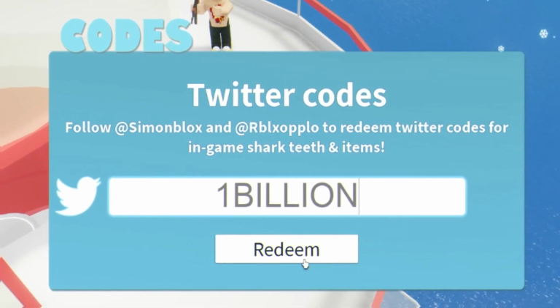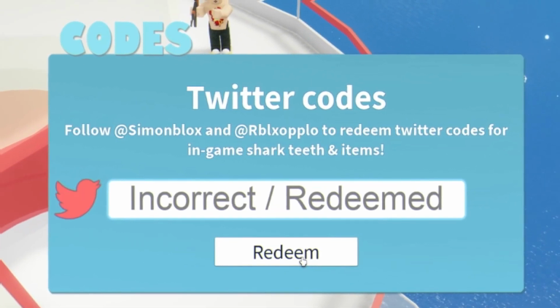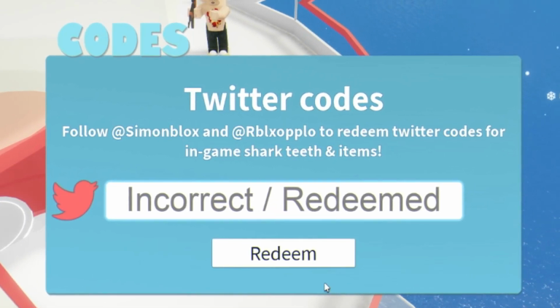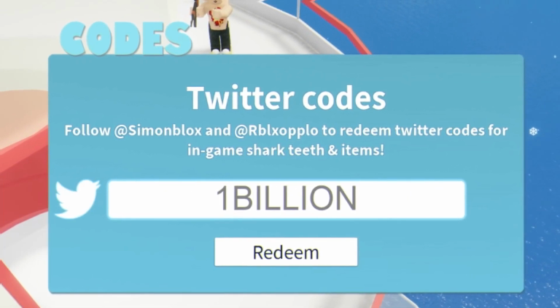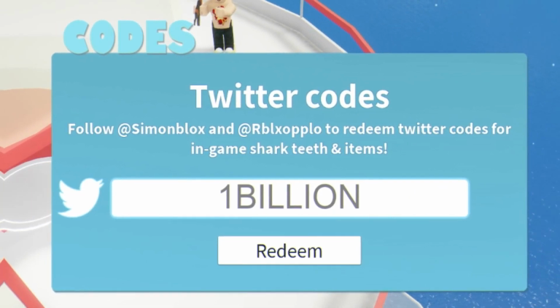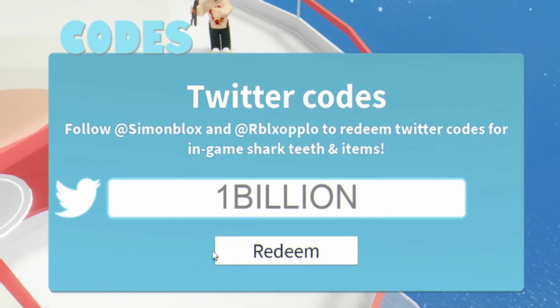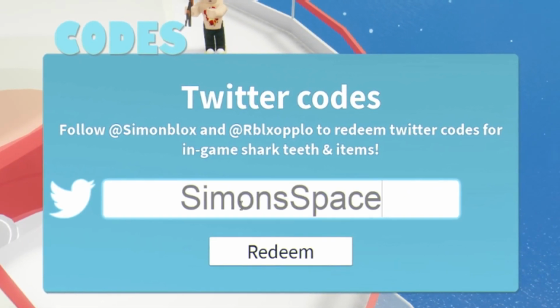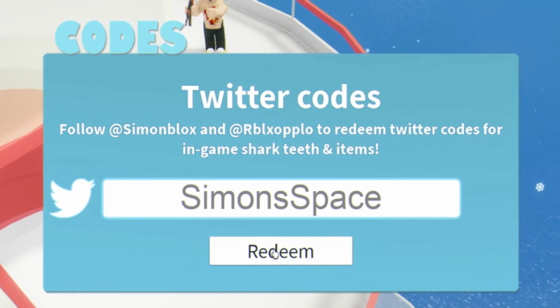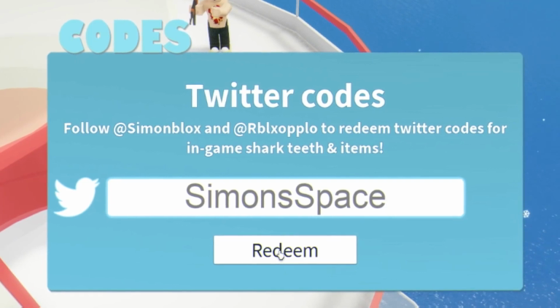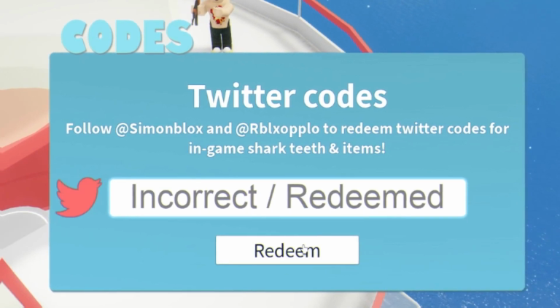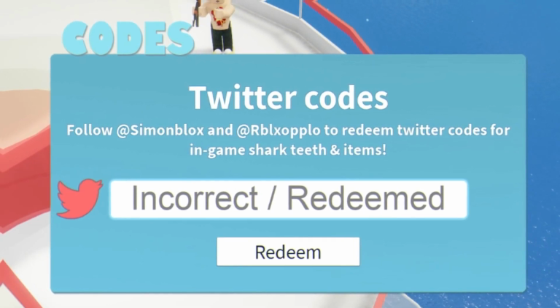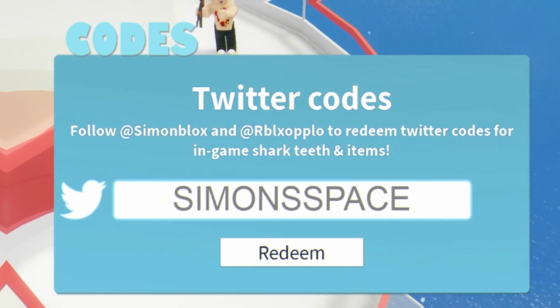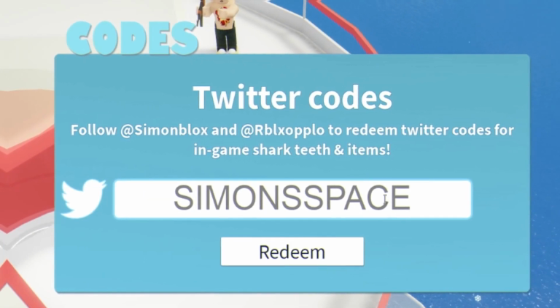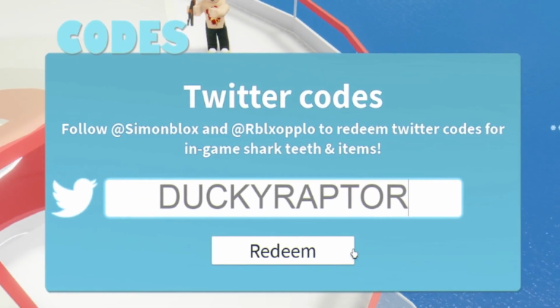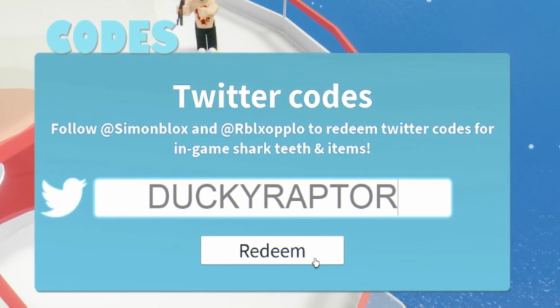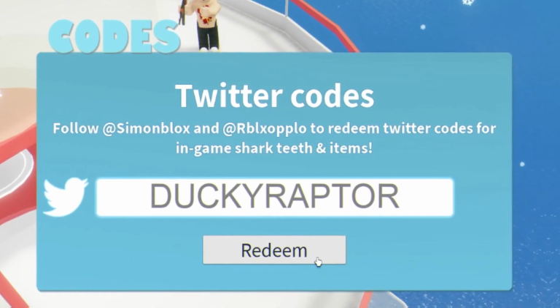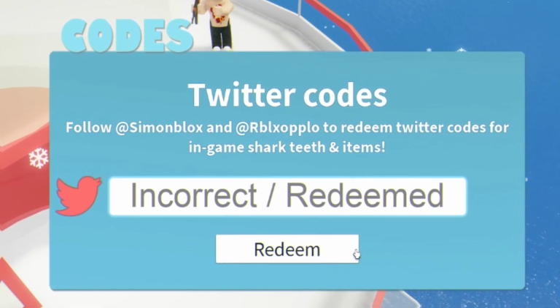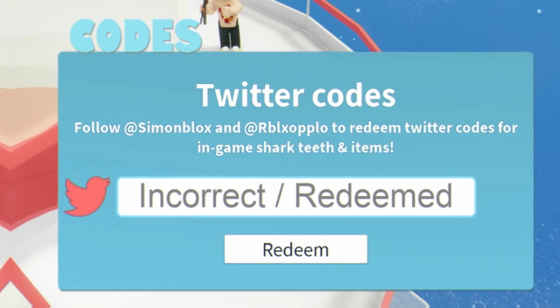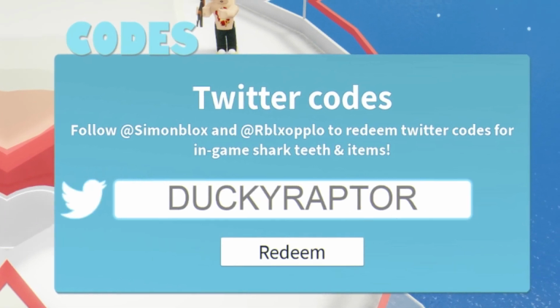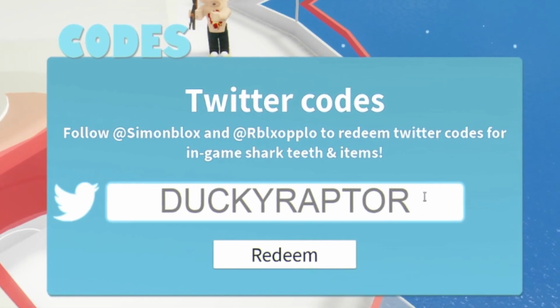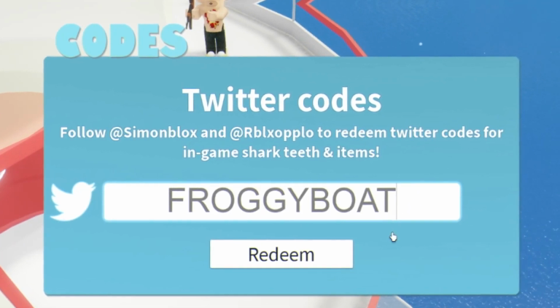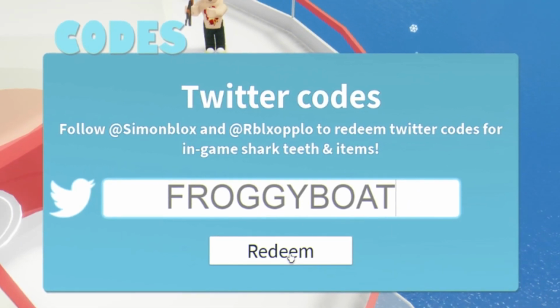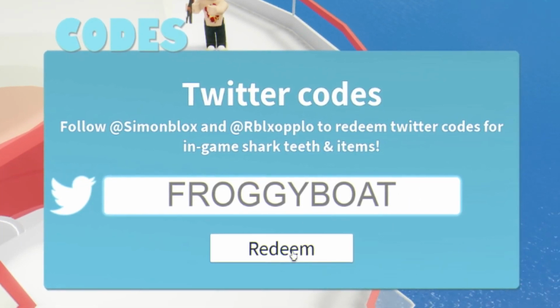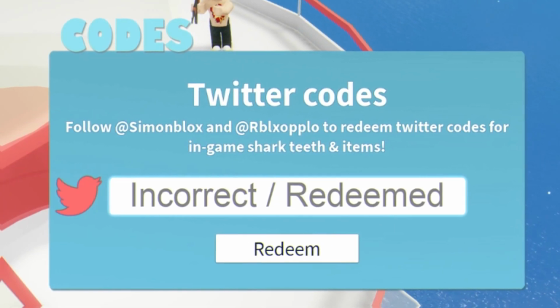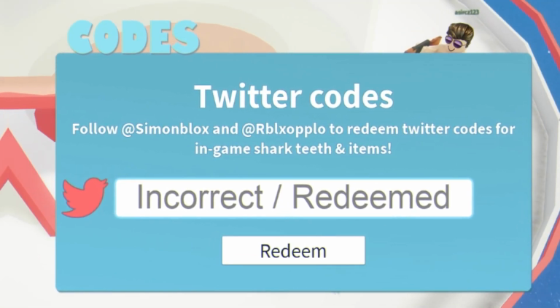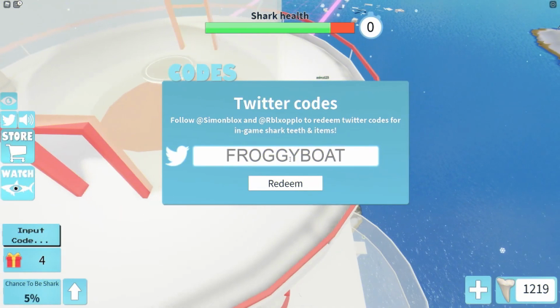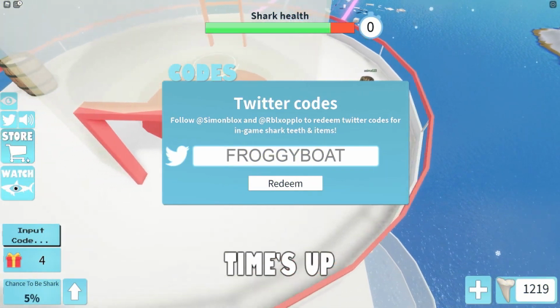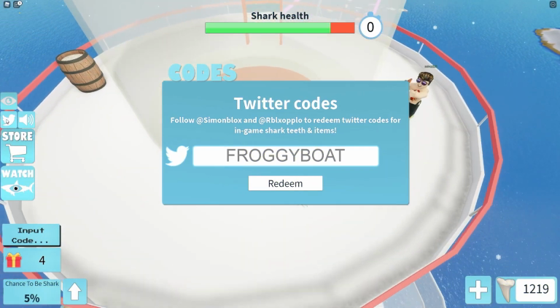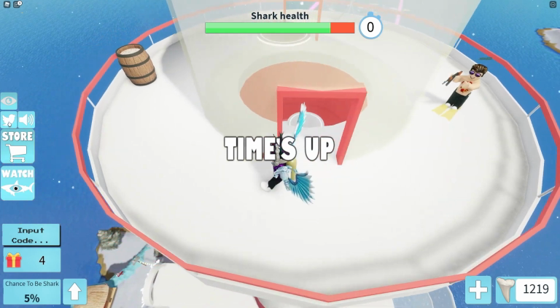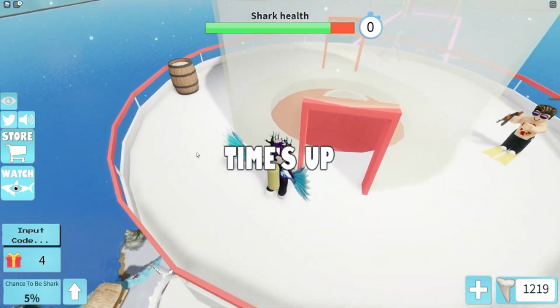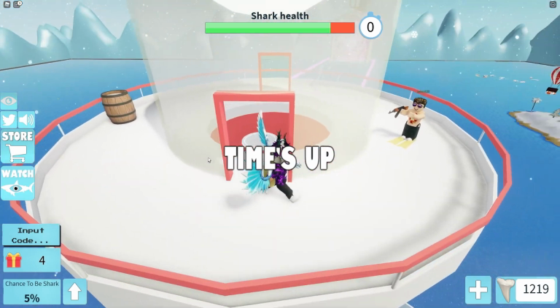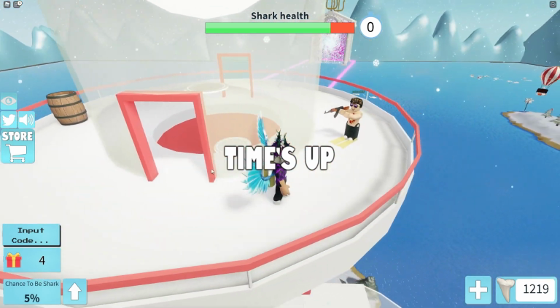Next, redeem the code 1 billion. After that we have good simon space, then put a ducky raptor, and finally good froggy boat — redeem that for 50 shark teeth. I've already redeemed that one. That's all the working codes right now in SharkBite.